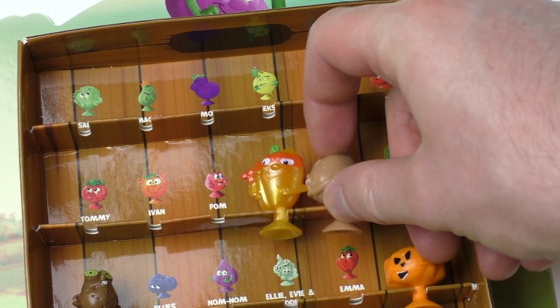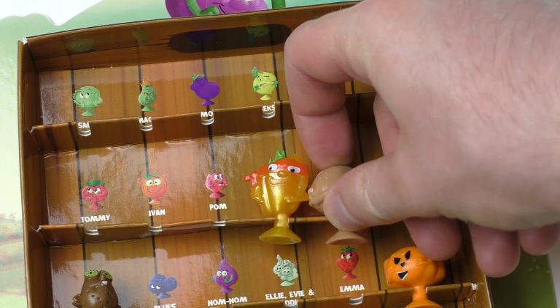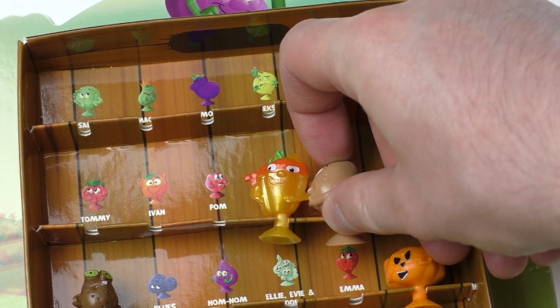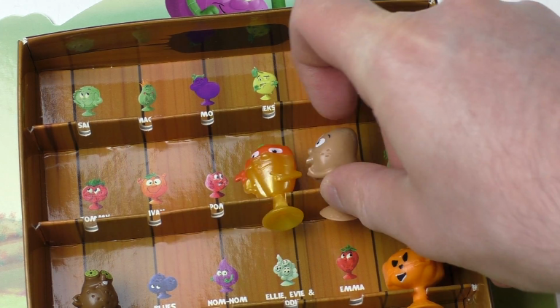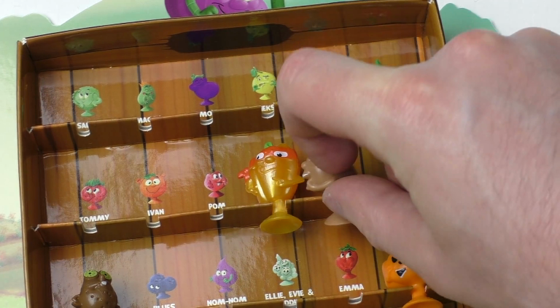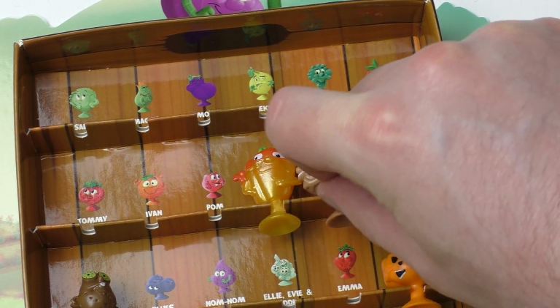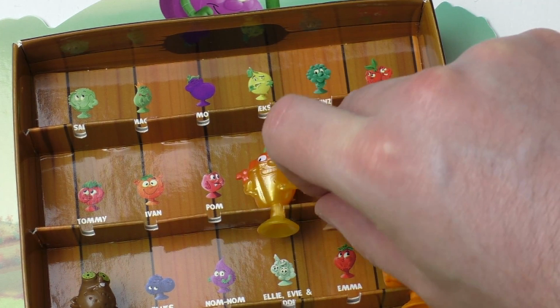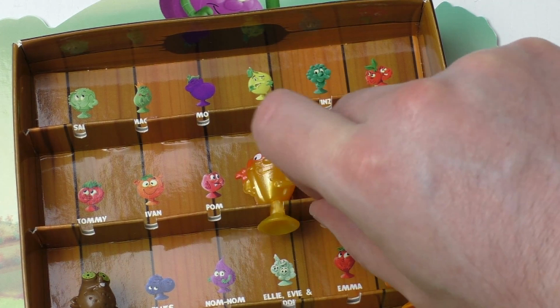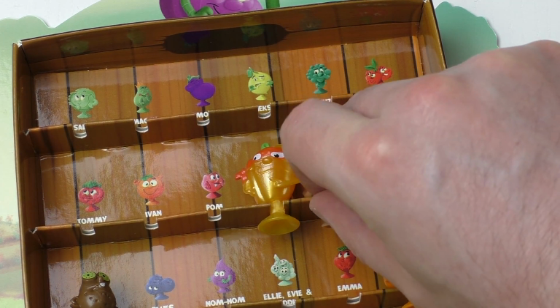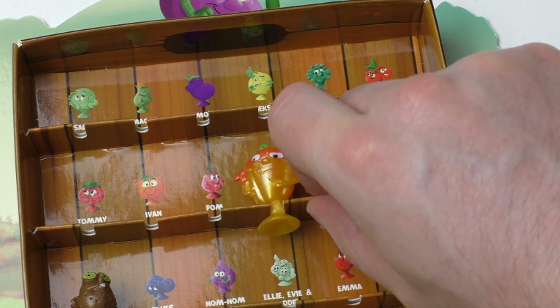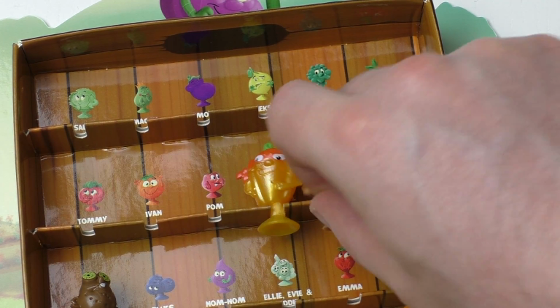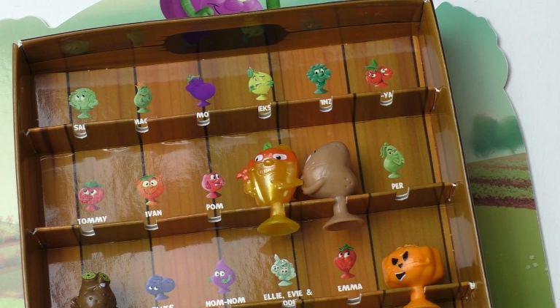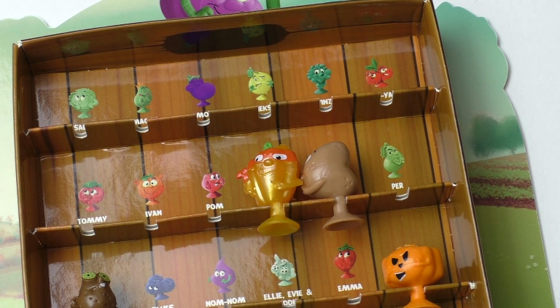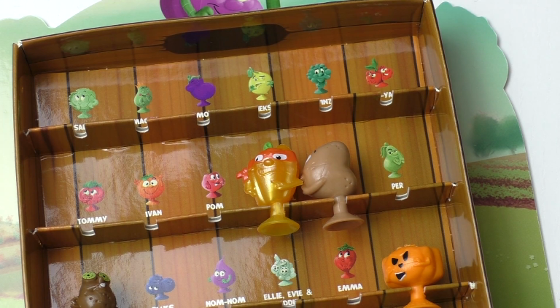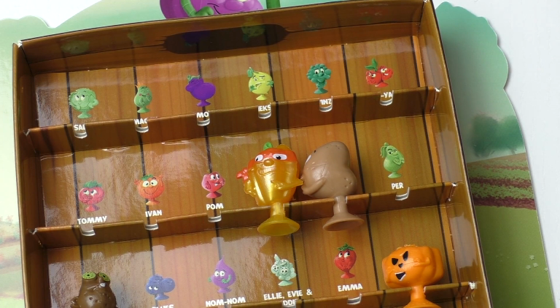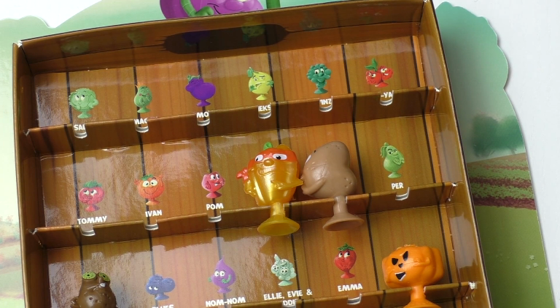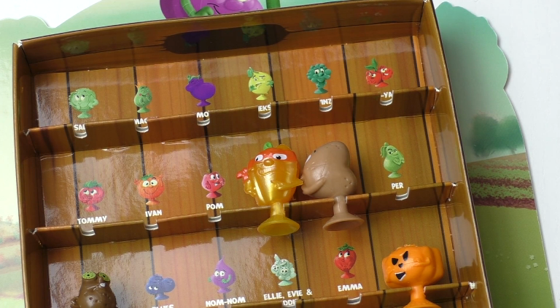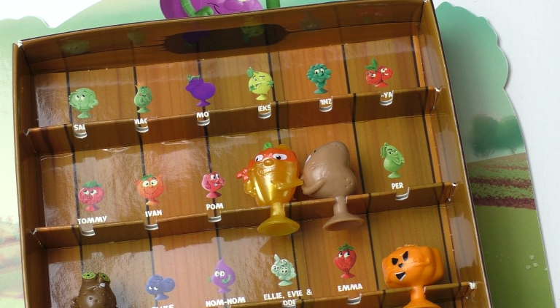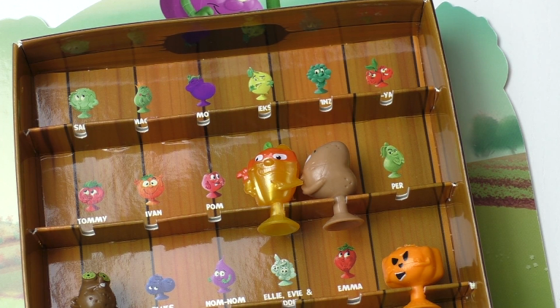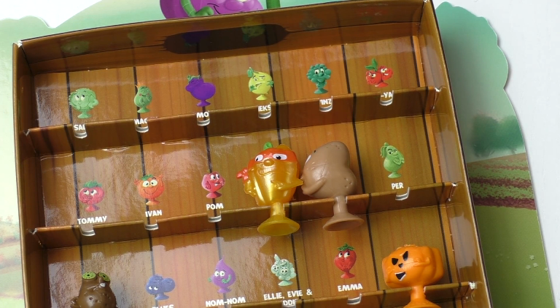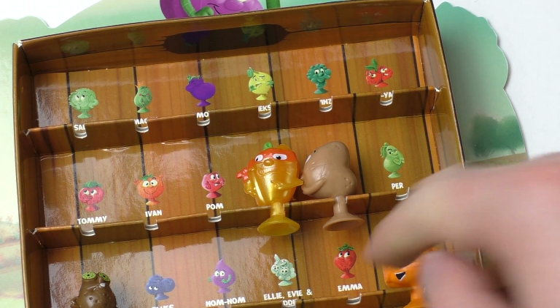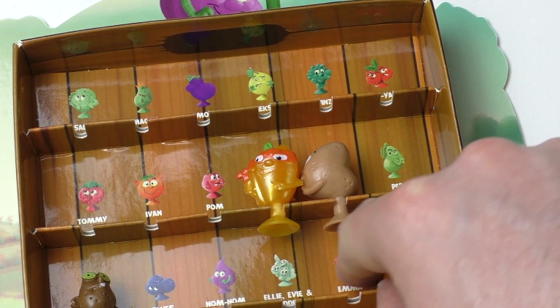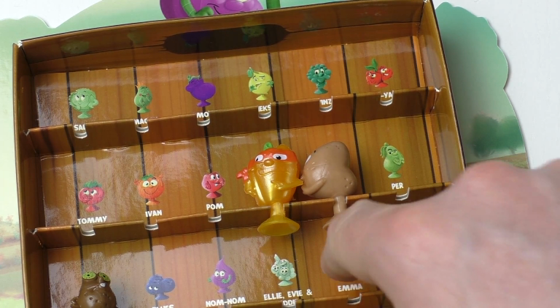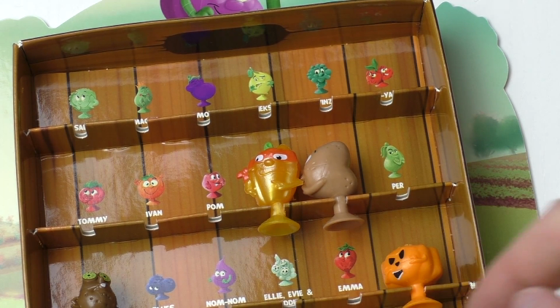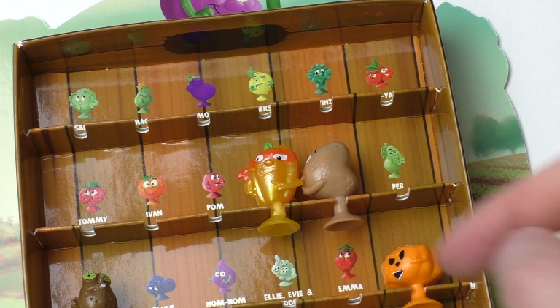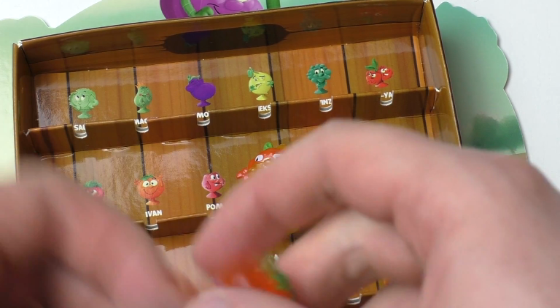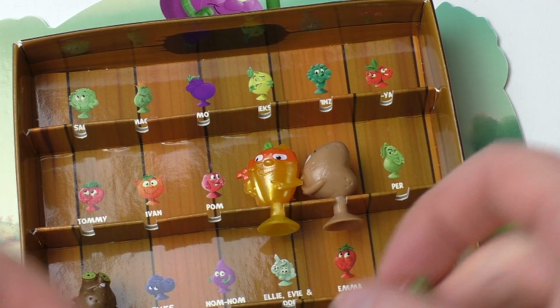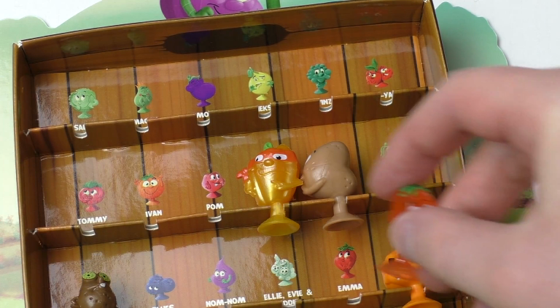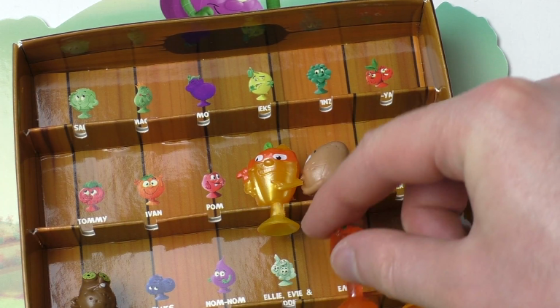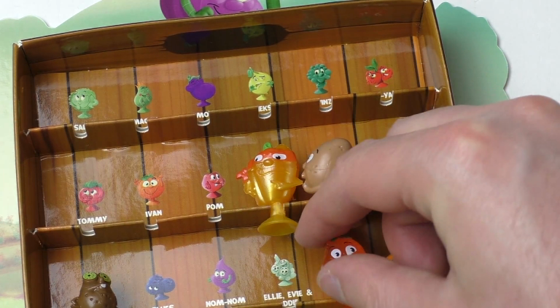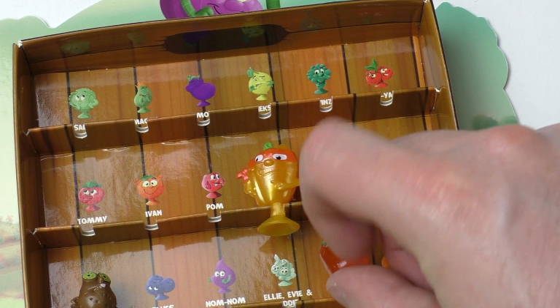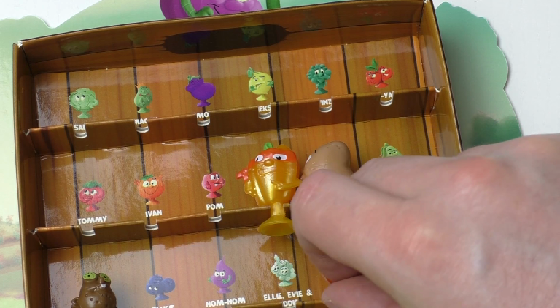Then we got Loras the potato — doesn't look like the picture but must be him.